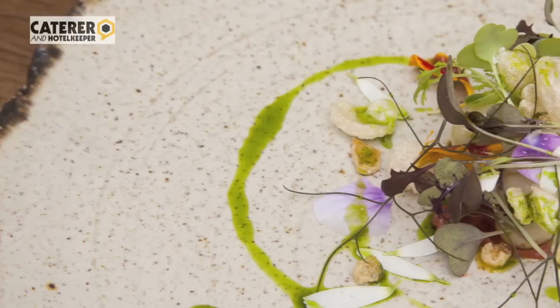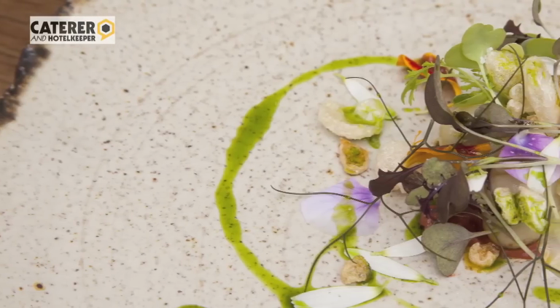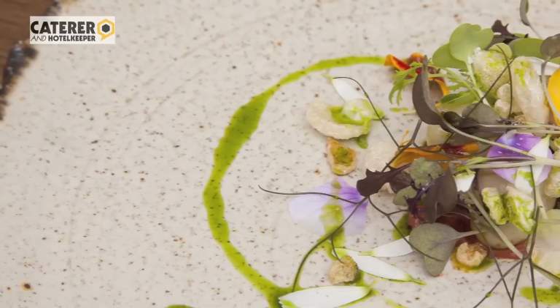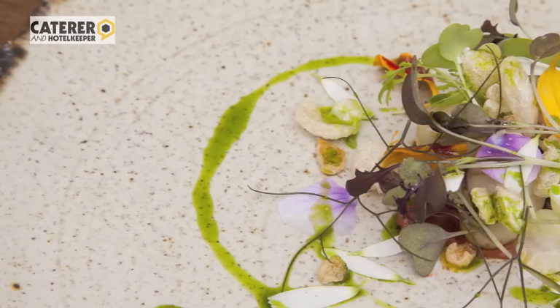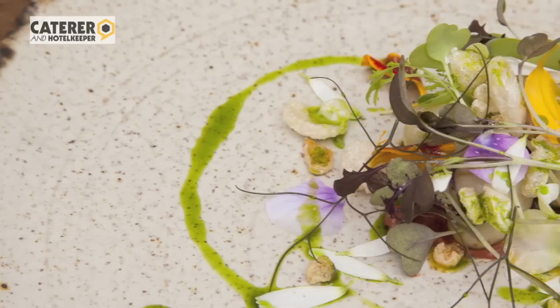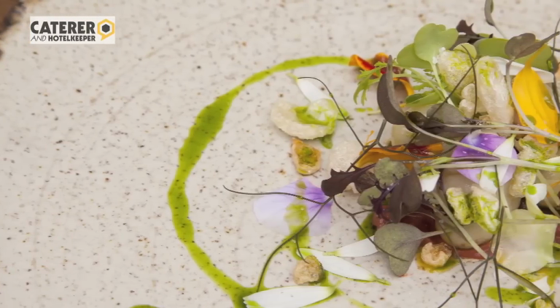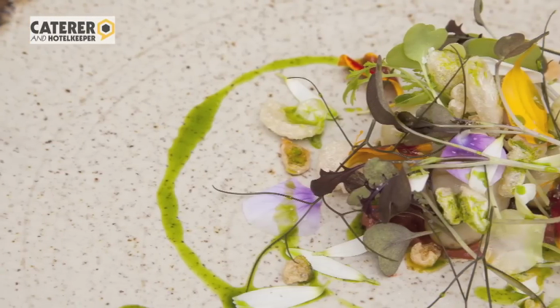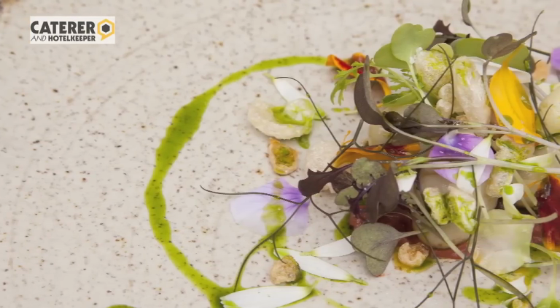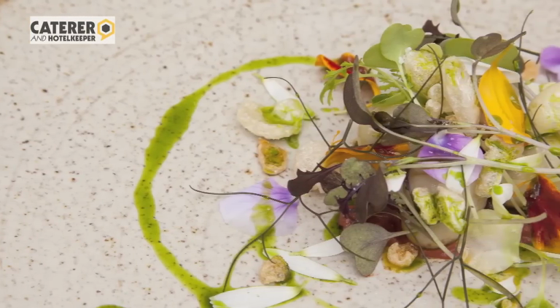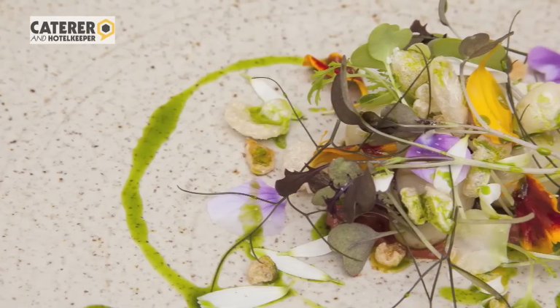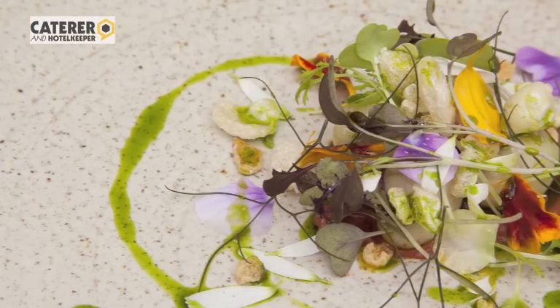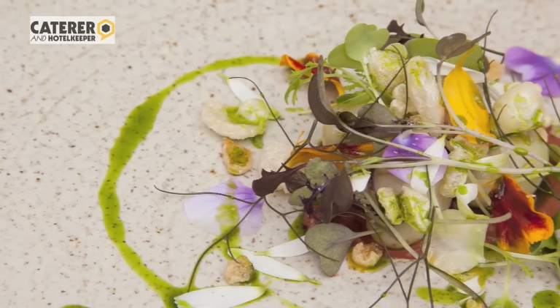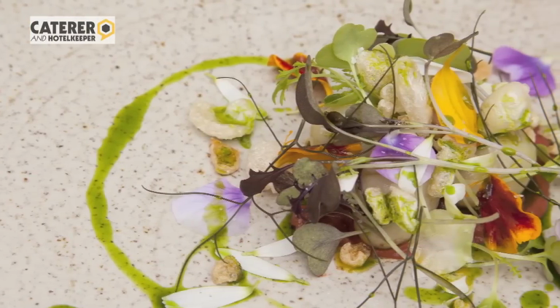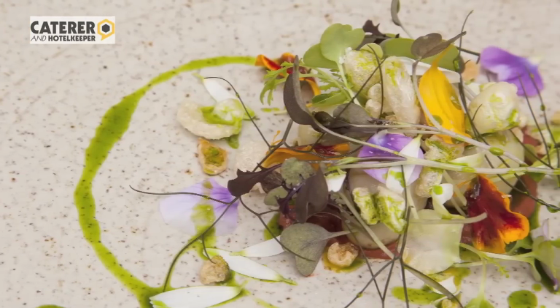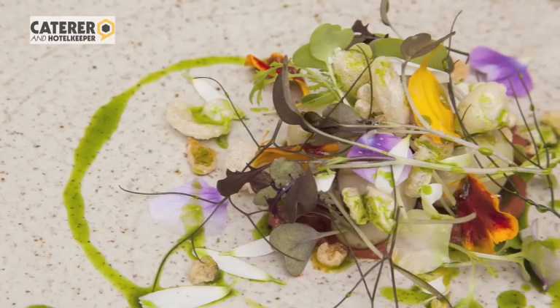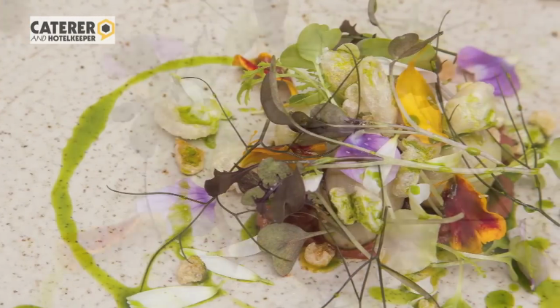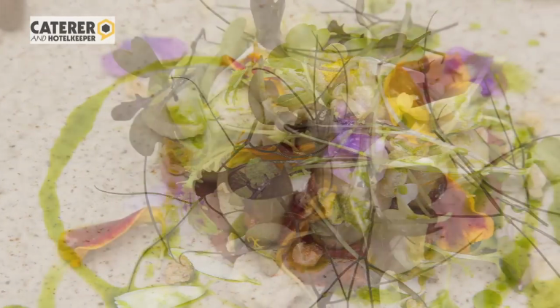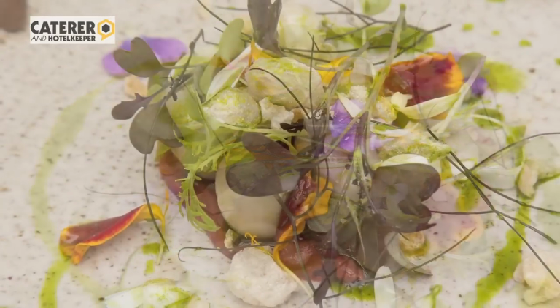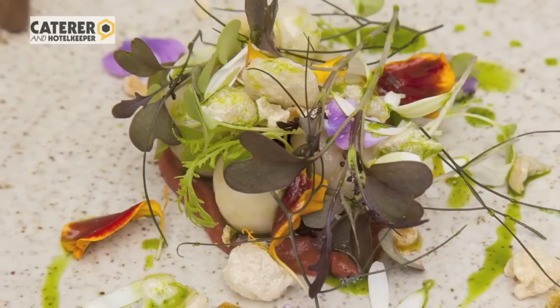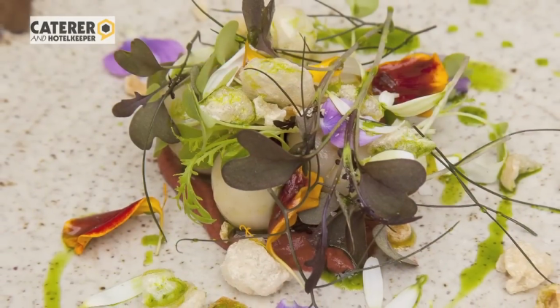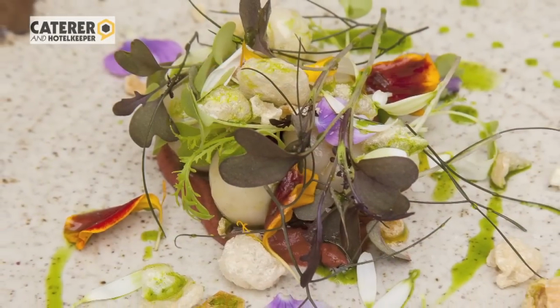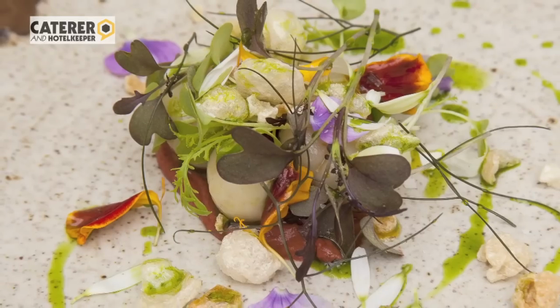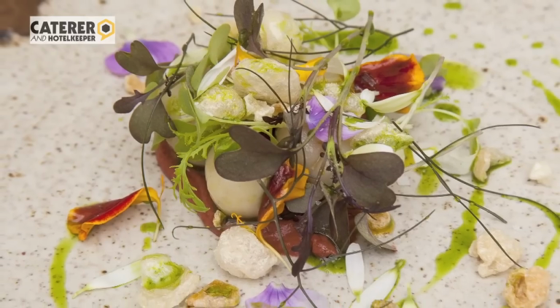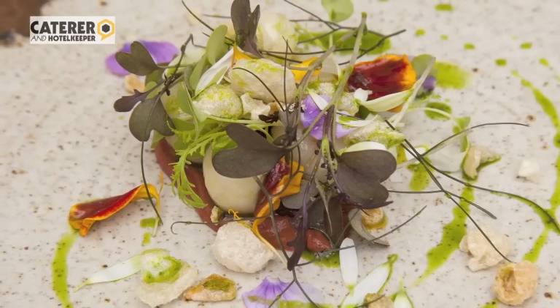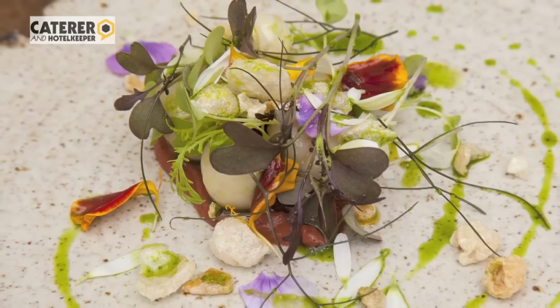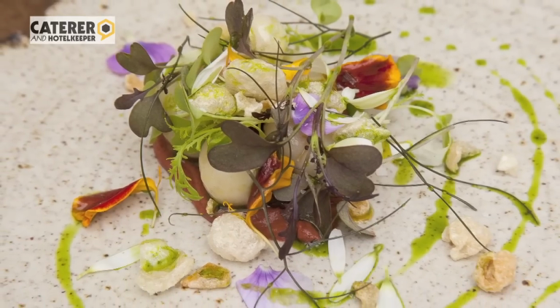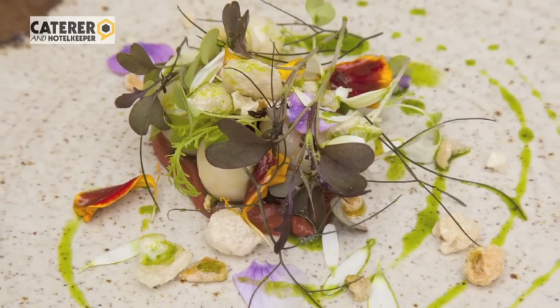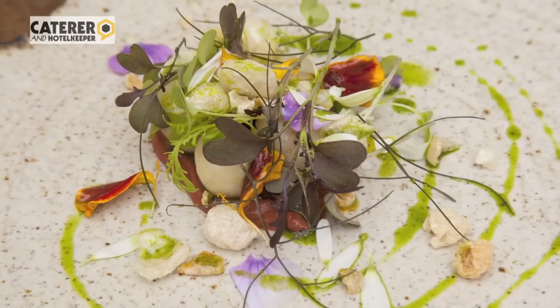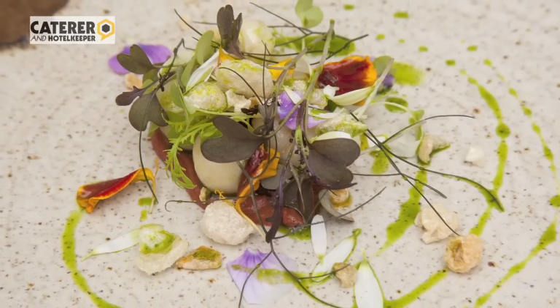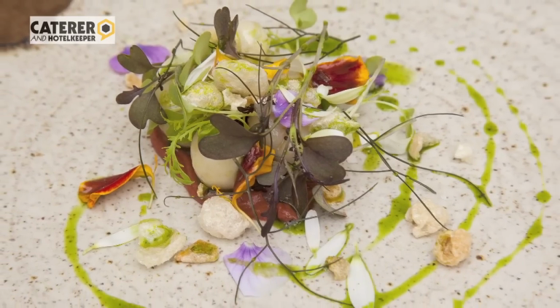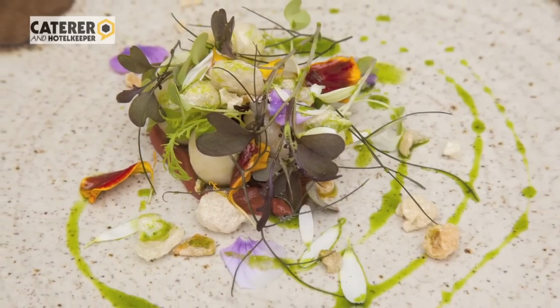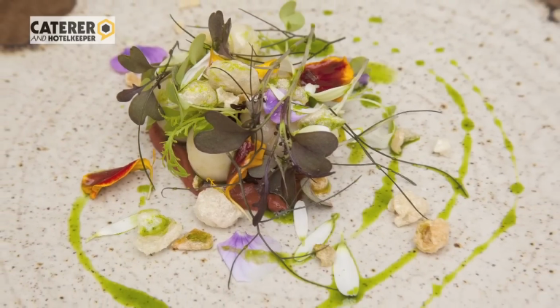So, quite a simple dish, but one which I think really highlights our style and the produce that we've got available to us.